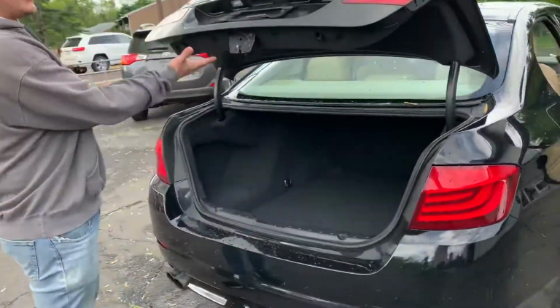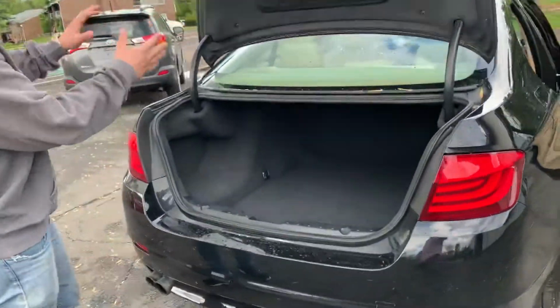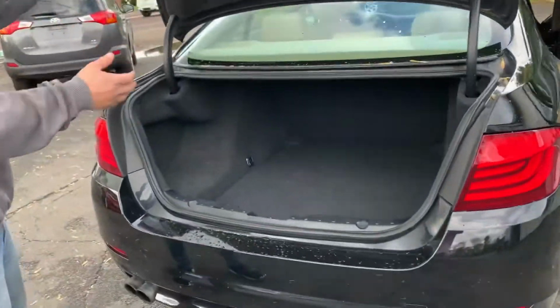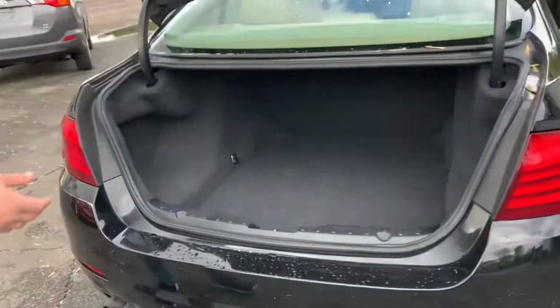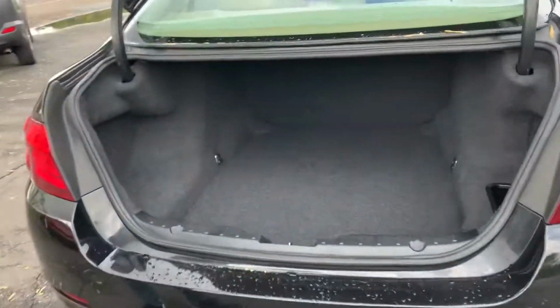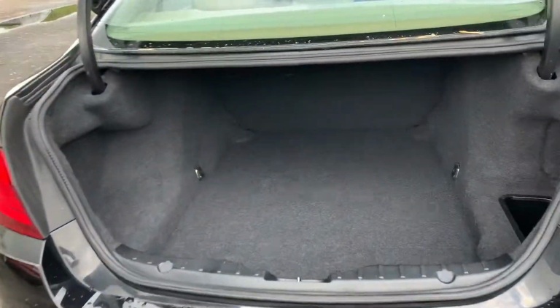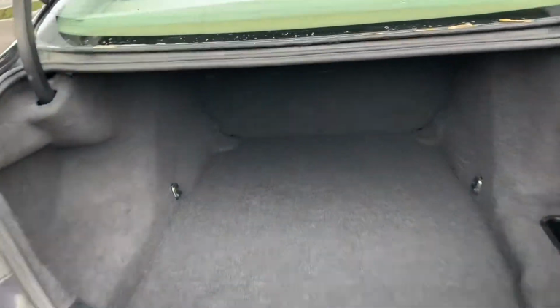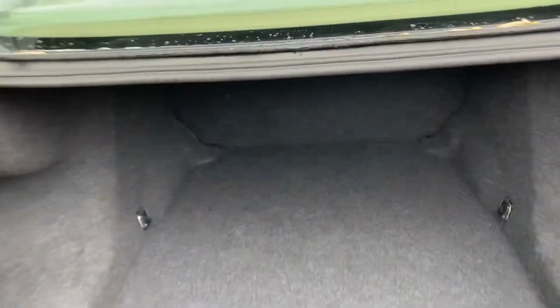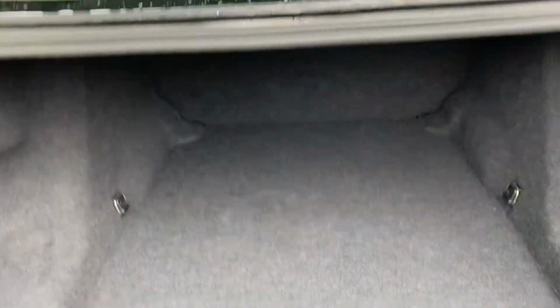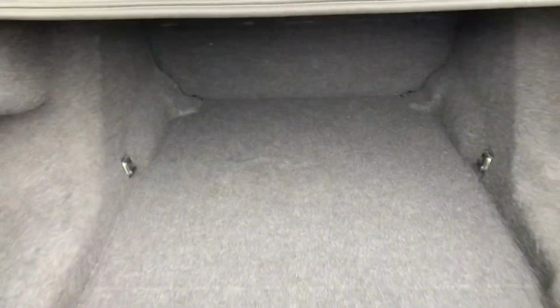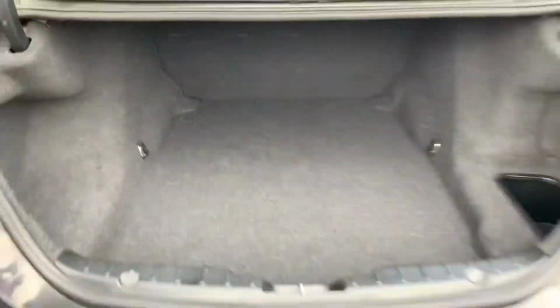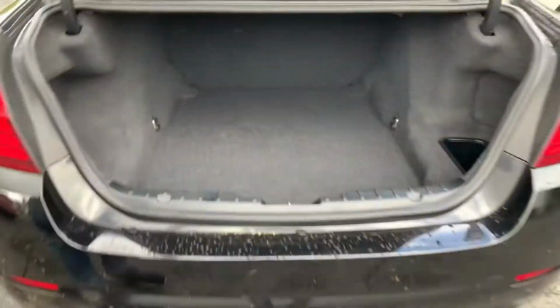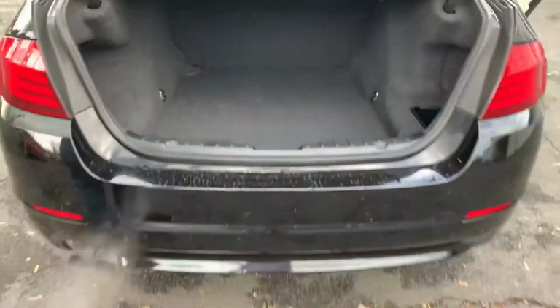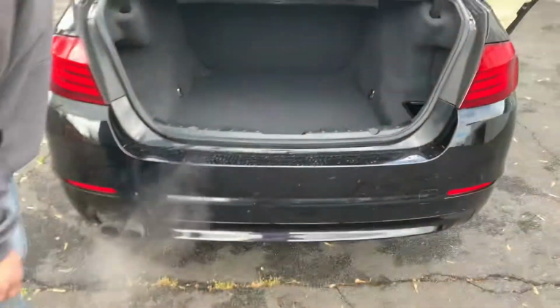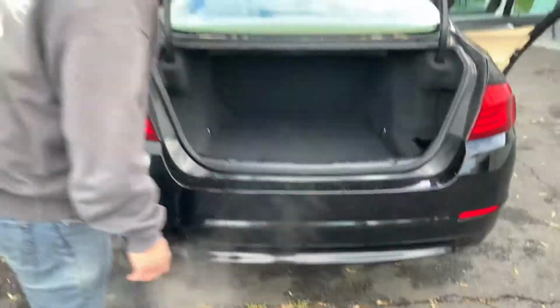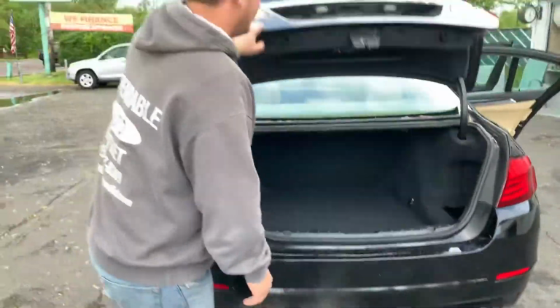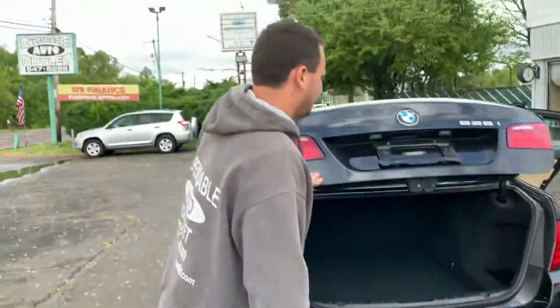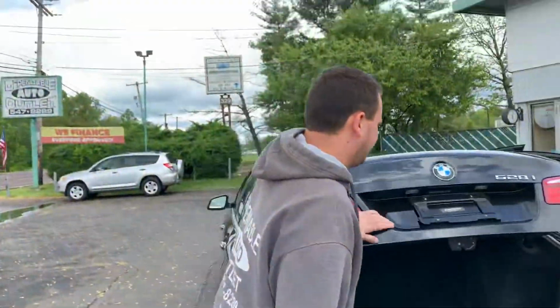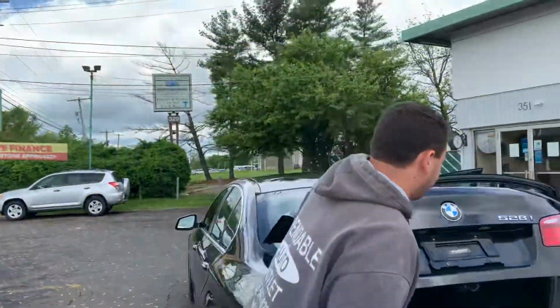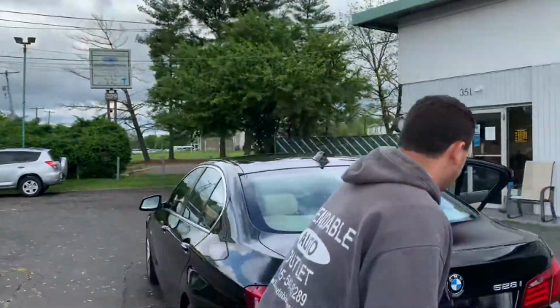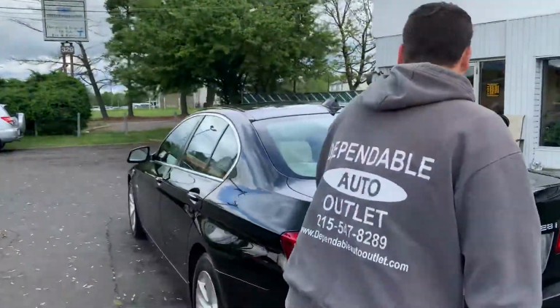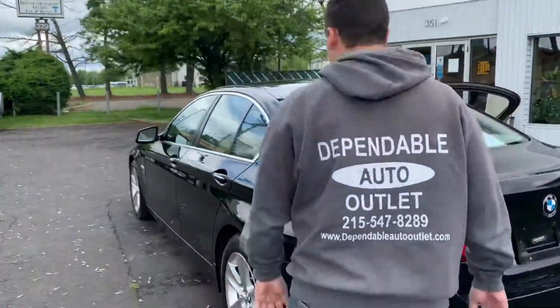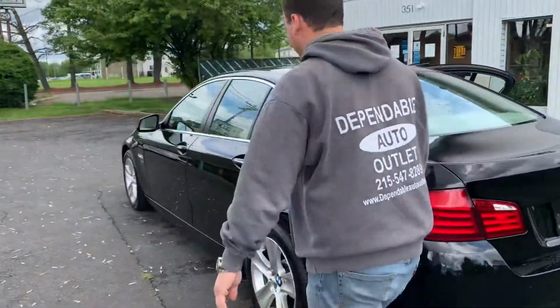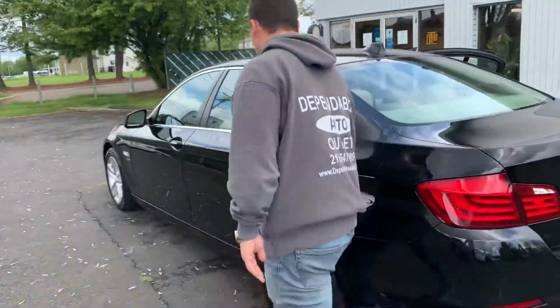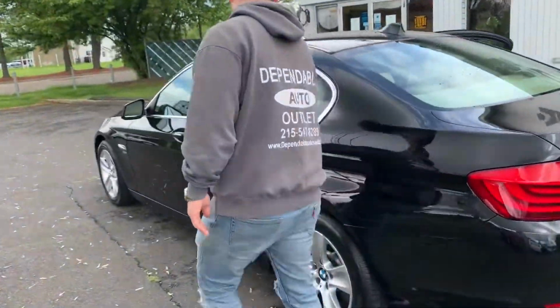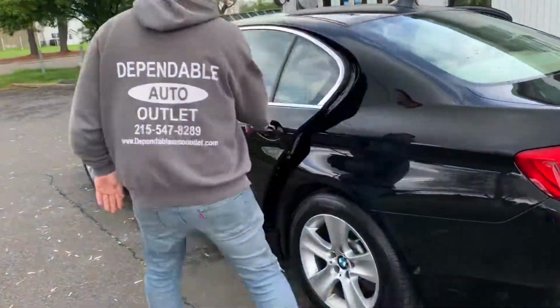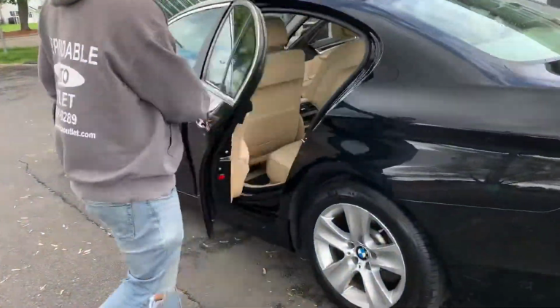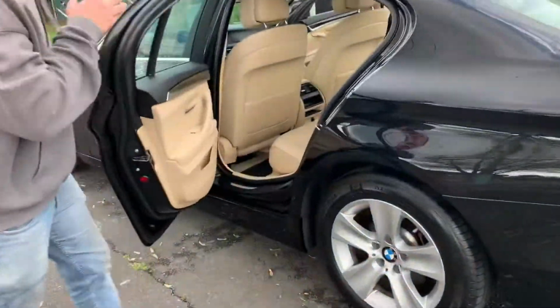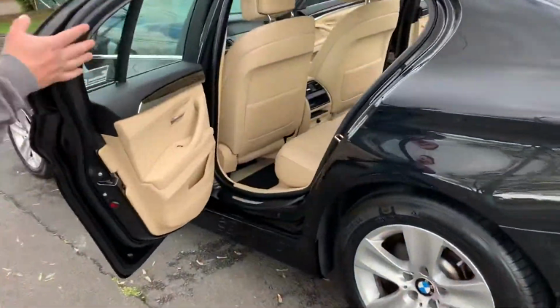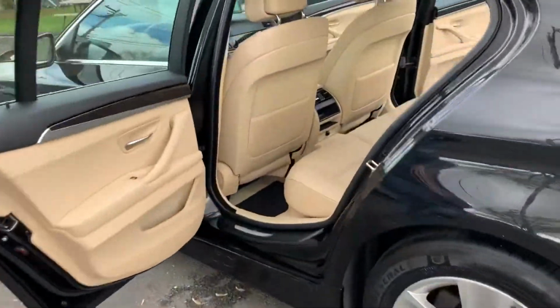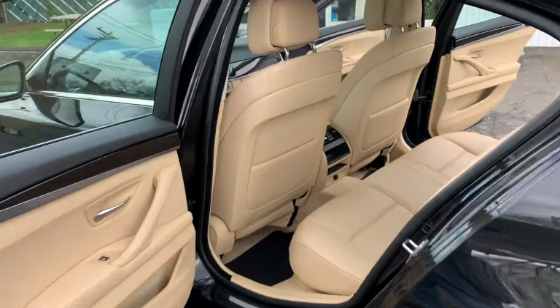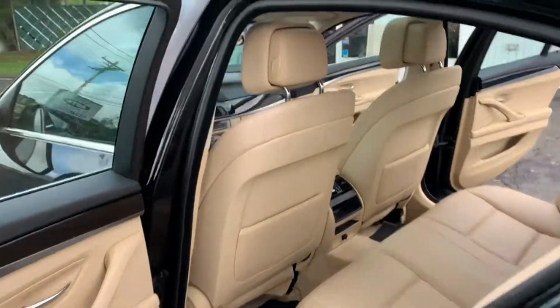Whoa, the trunk flies open. Look how big that trunk is. Very nice — tons and tons of room.